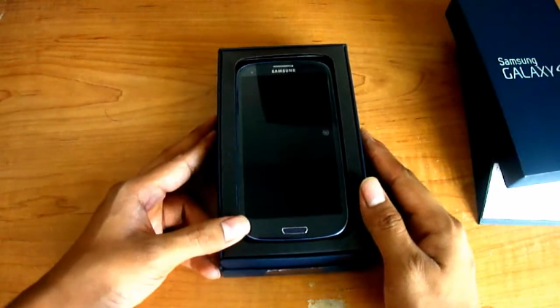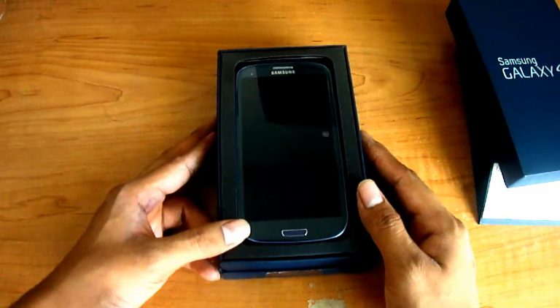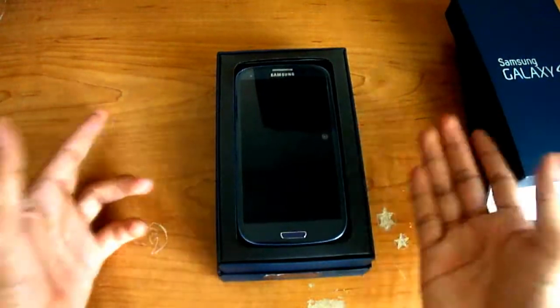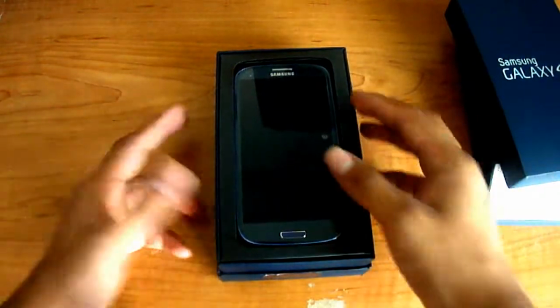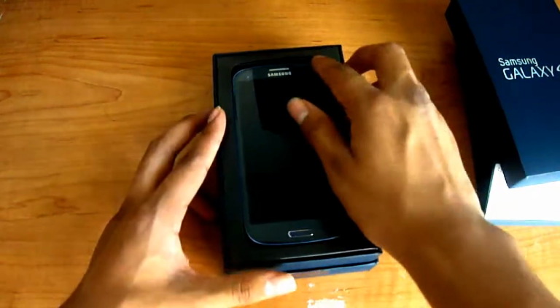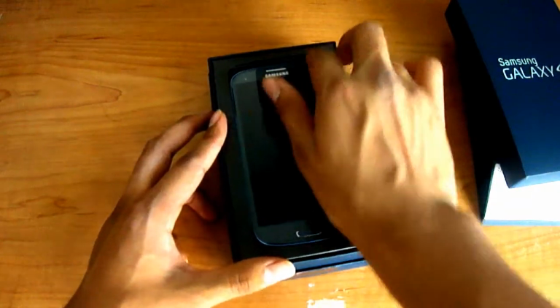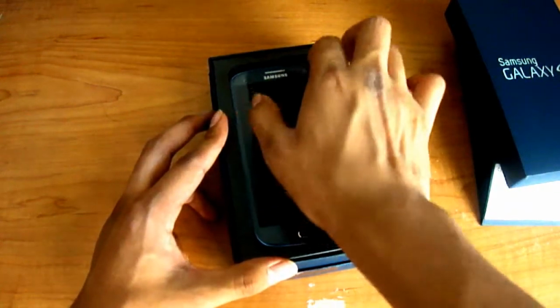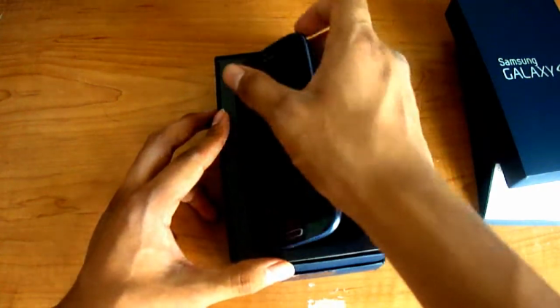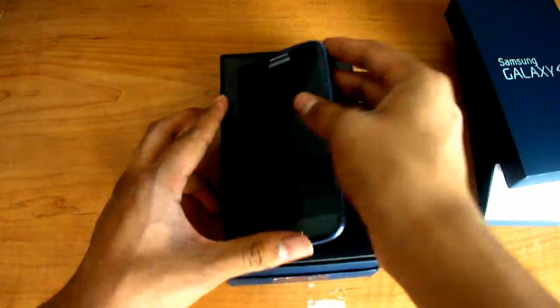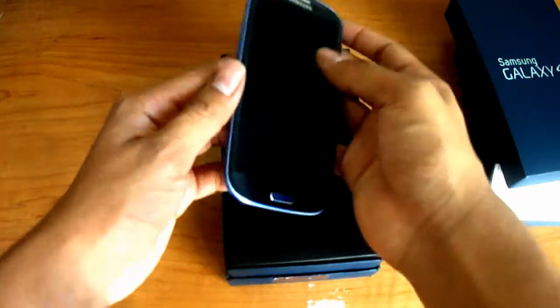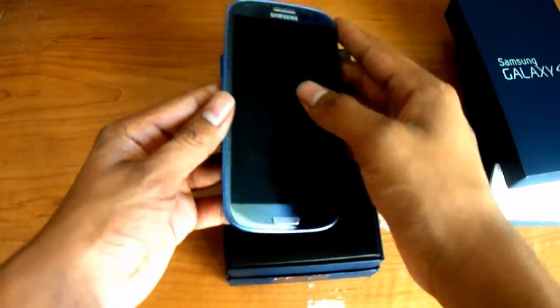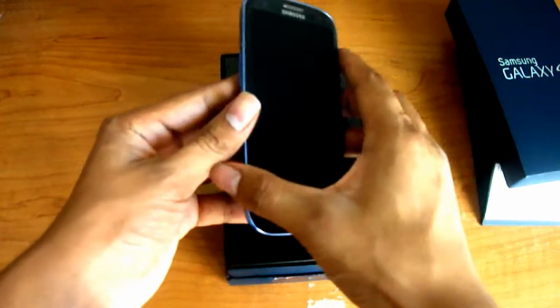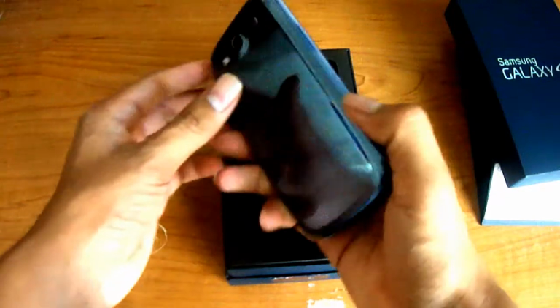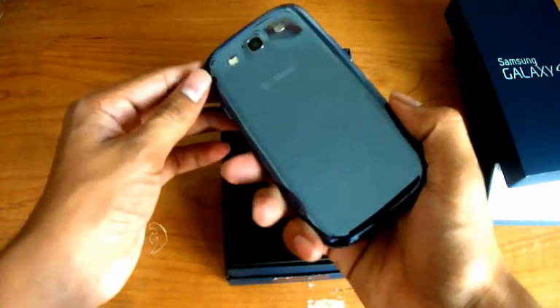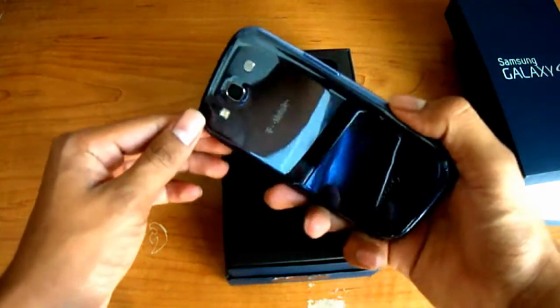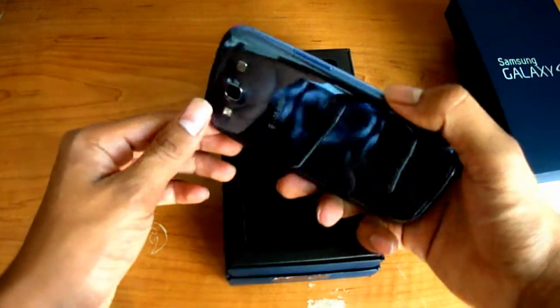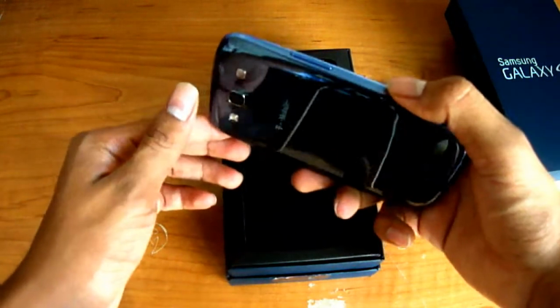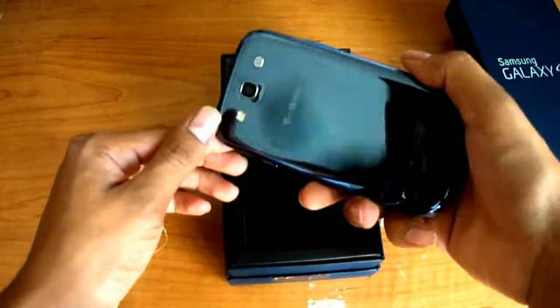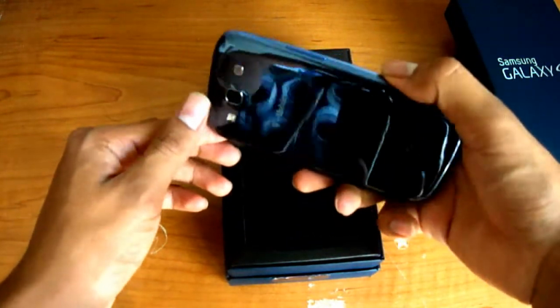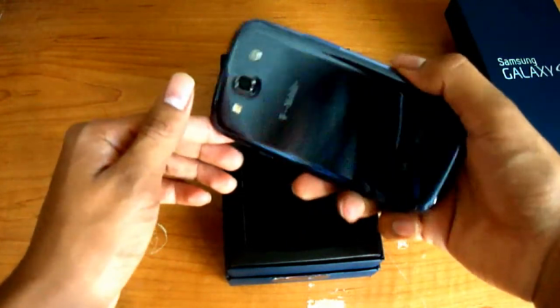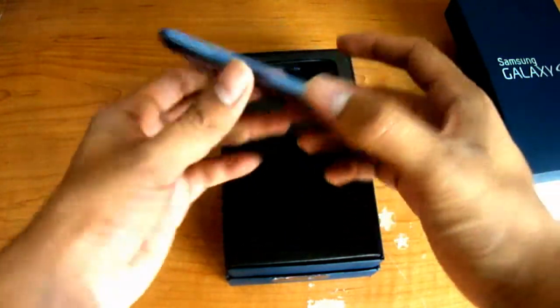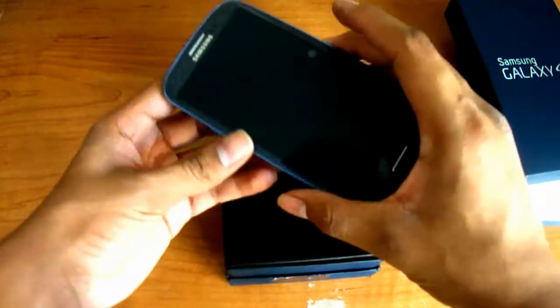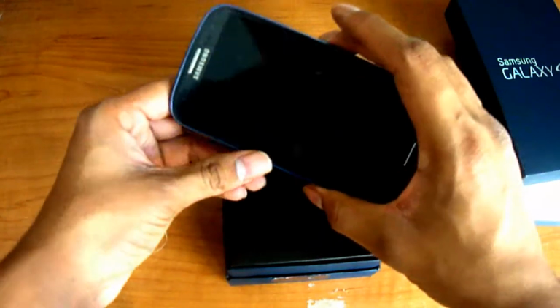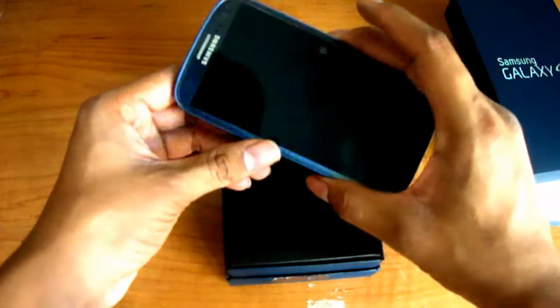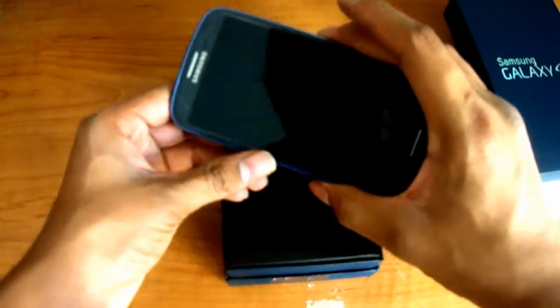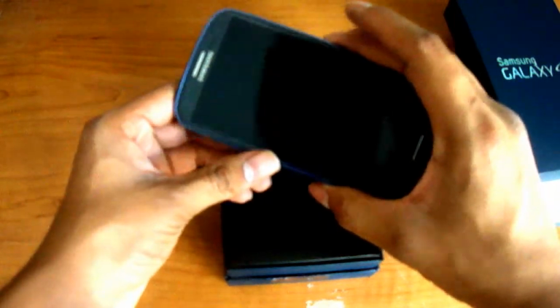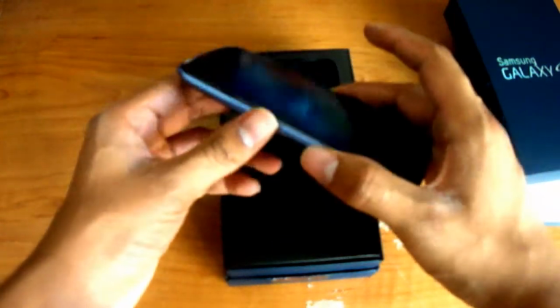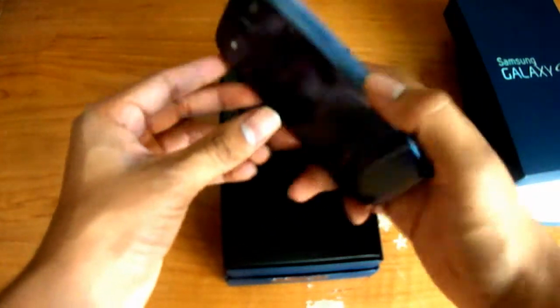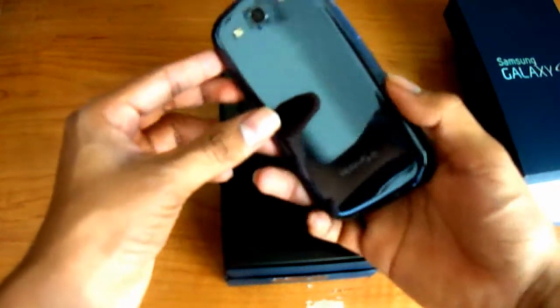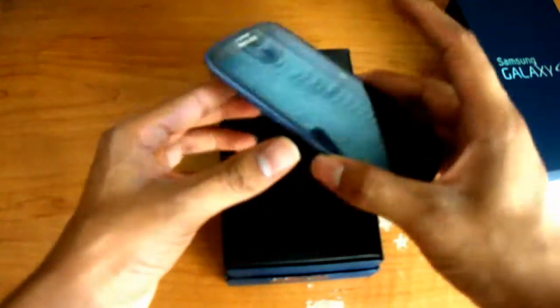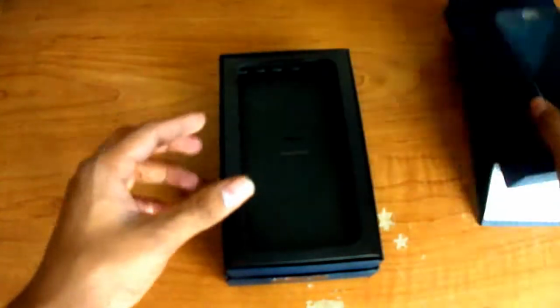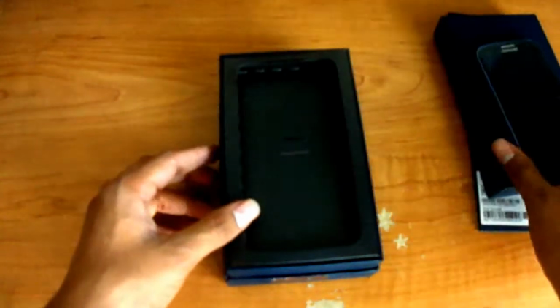The first thing that you should see of course is the phone — you can see it here, very reflective as you can see.